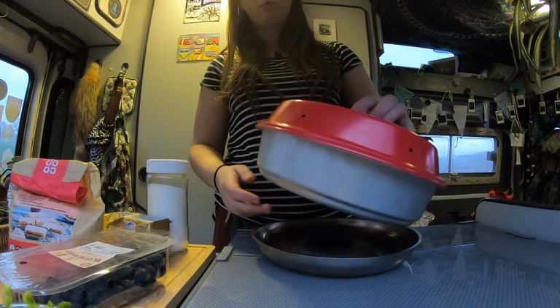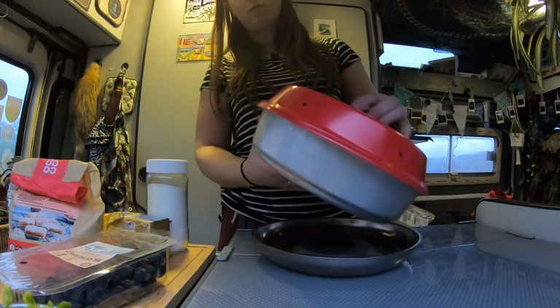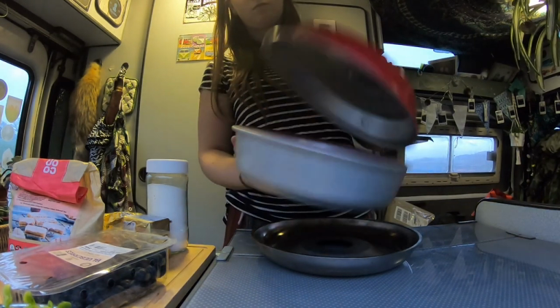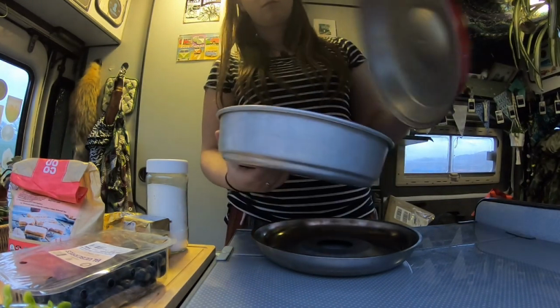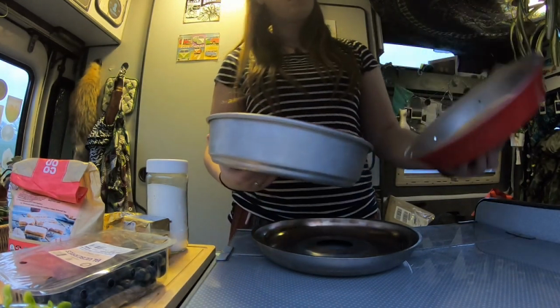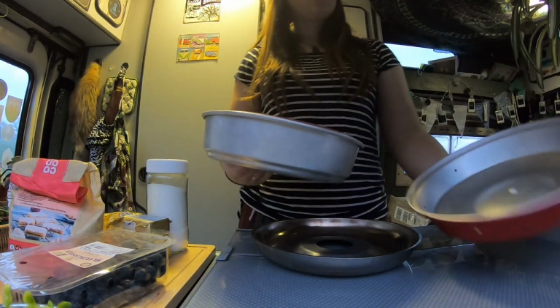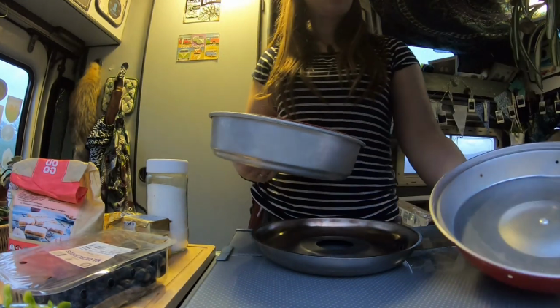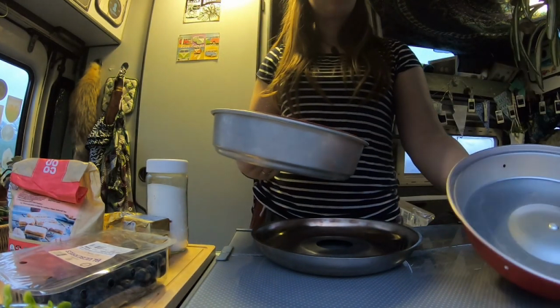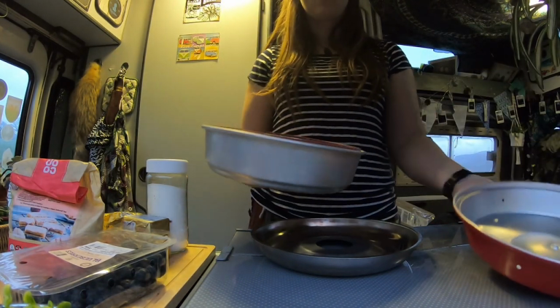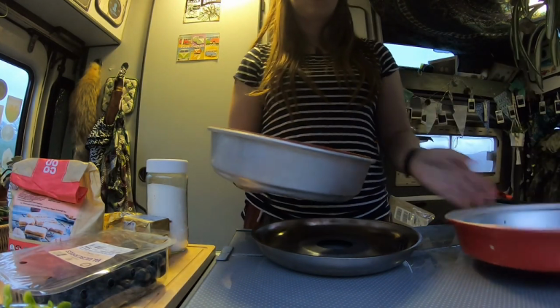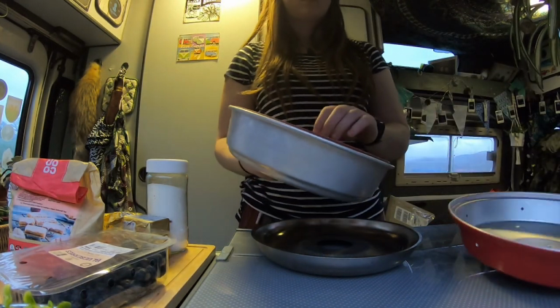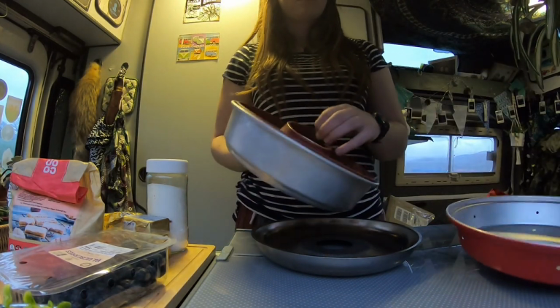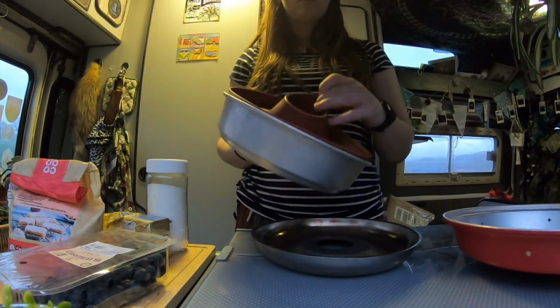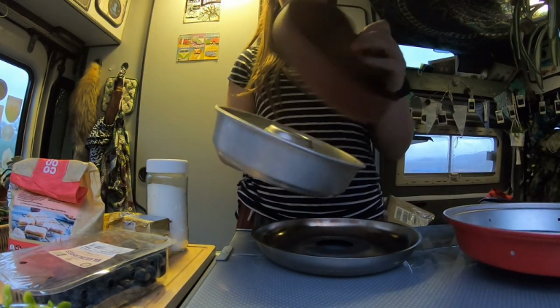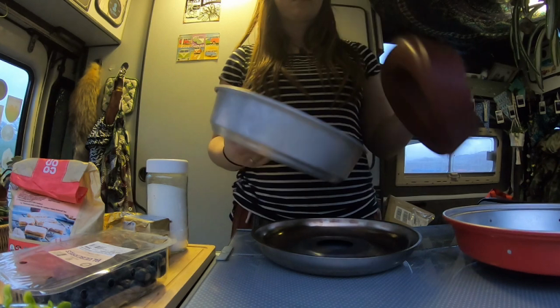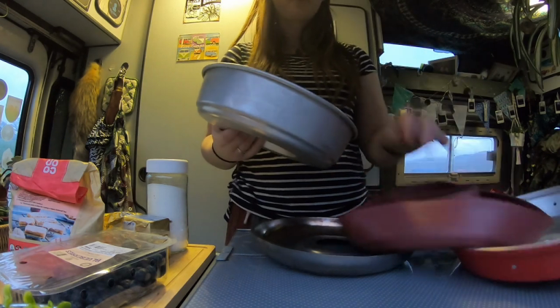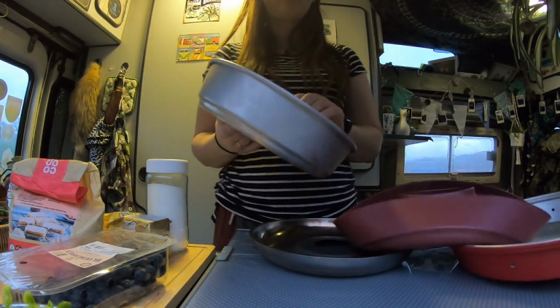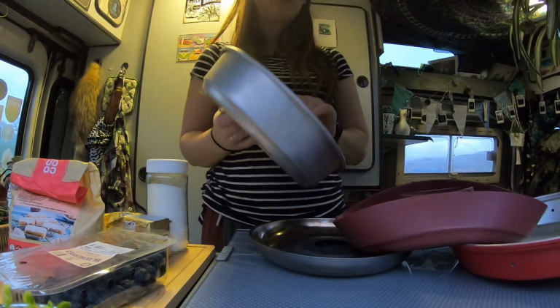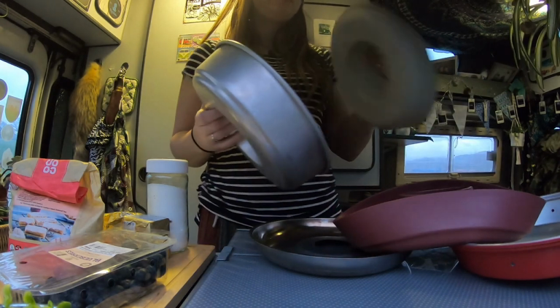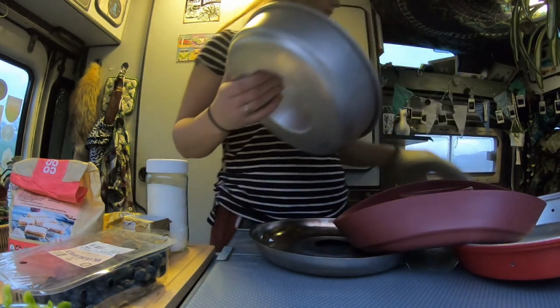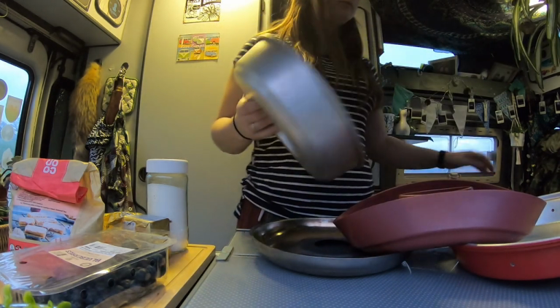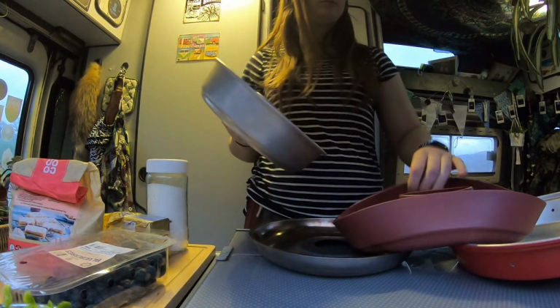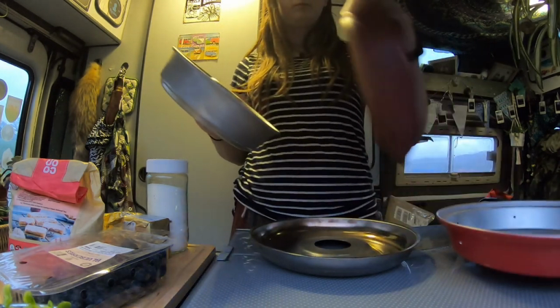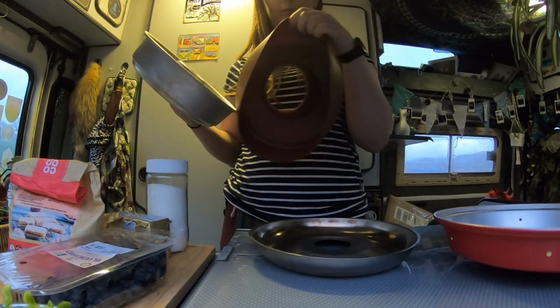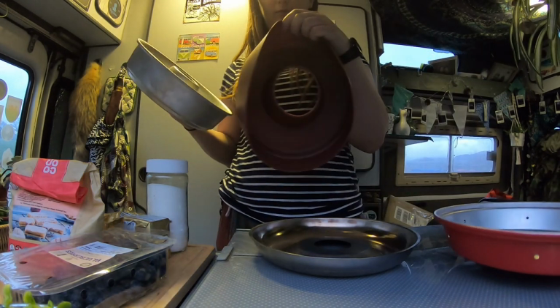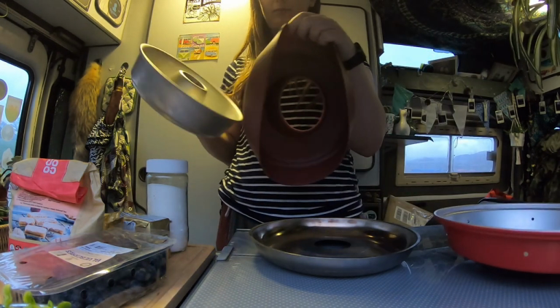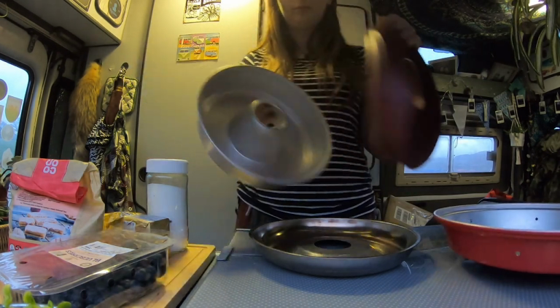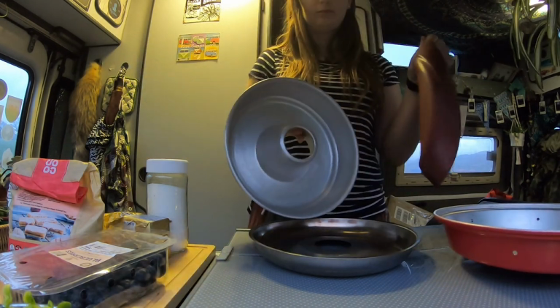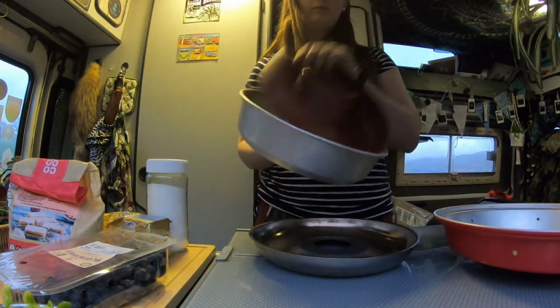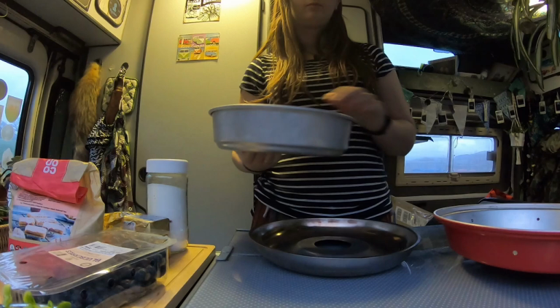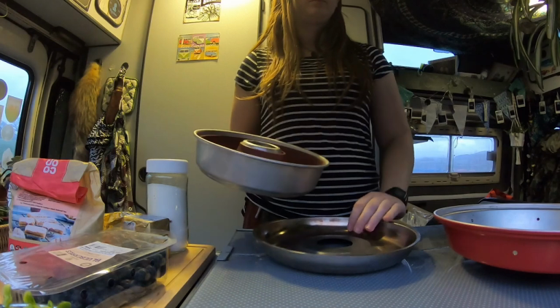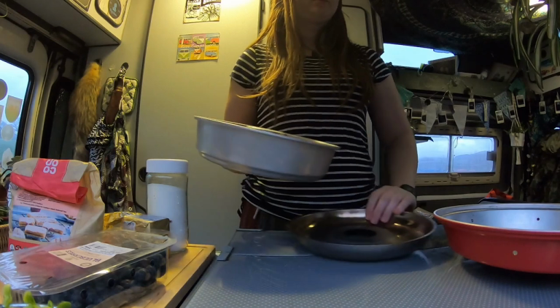Here we go — this is the Omnia. It comes in a few different parts. I'll be using one of the silicon molds, which are great, and that just goes in the Omnia like so.